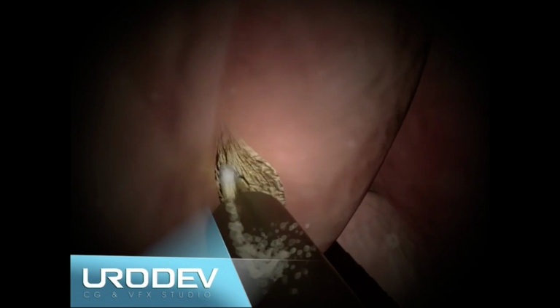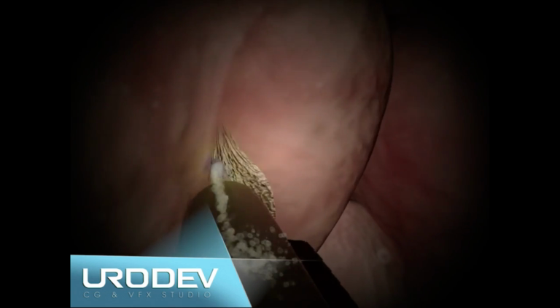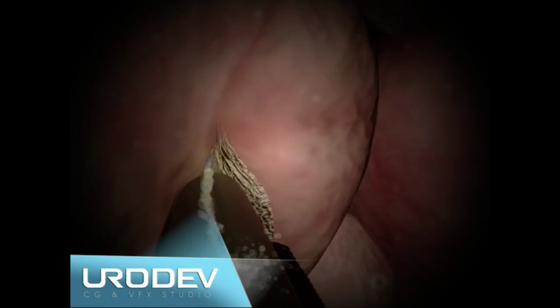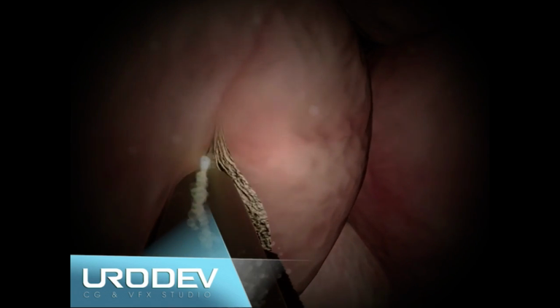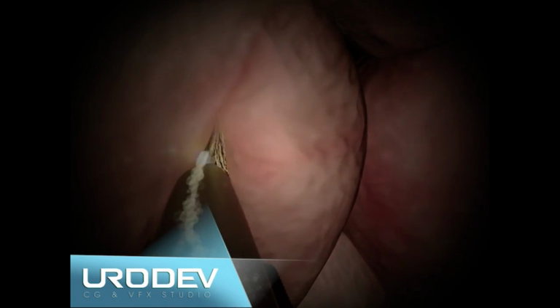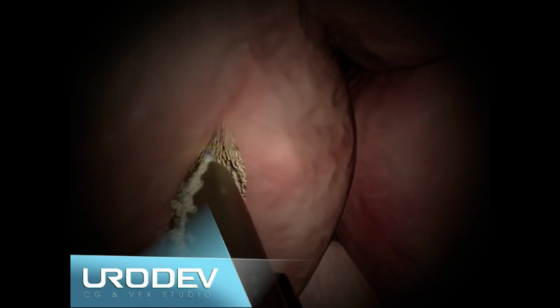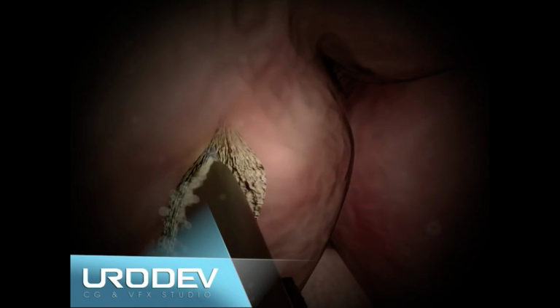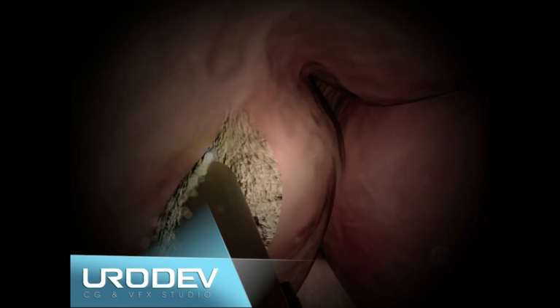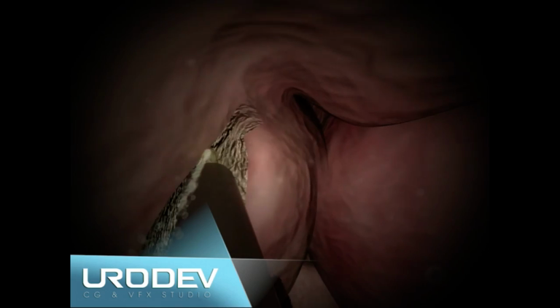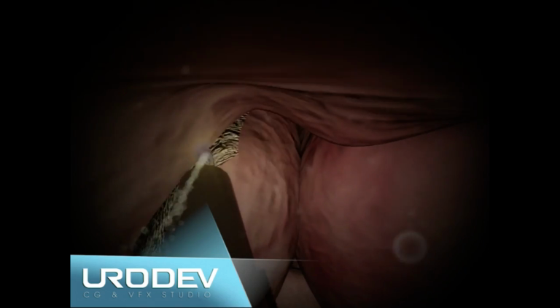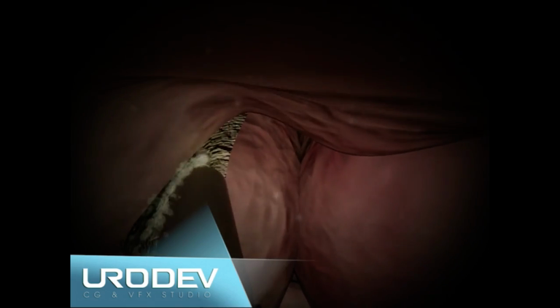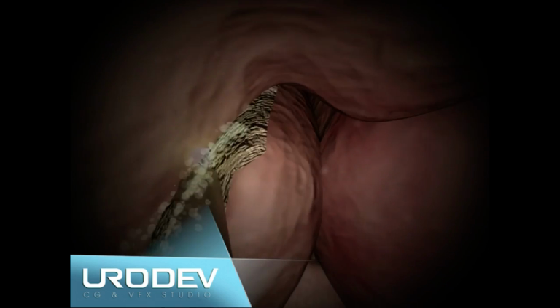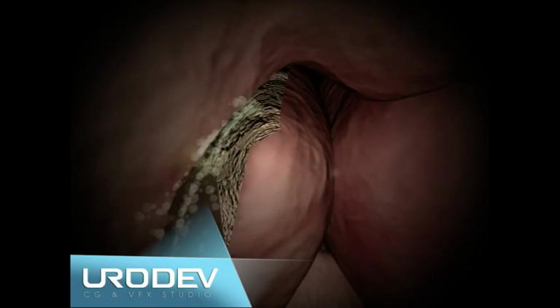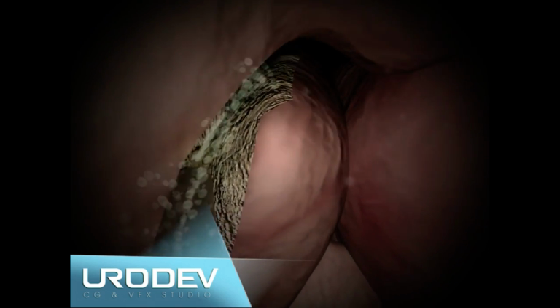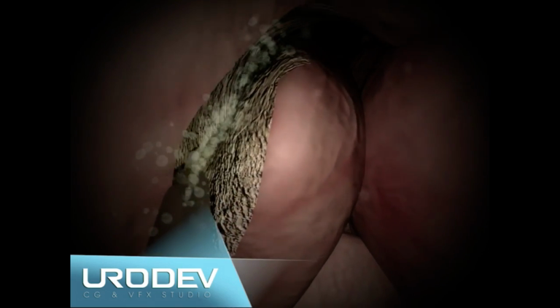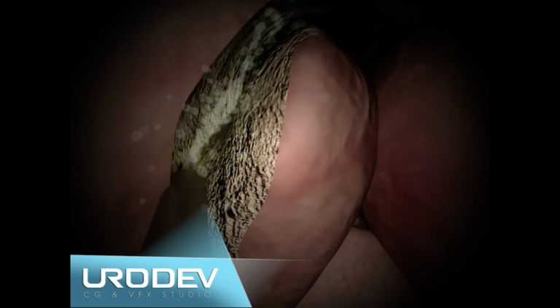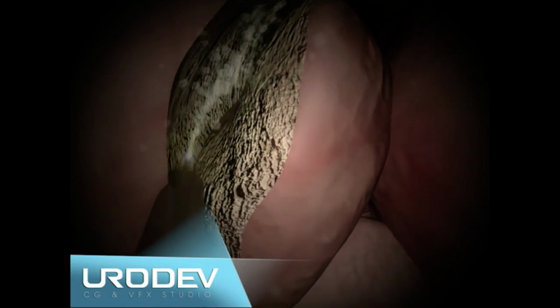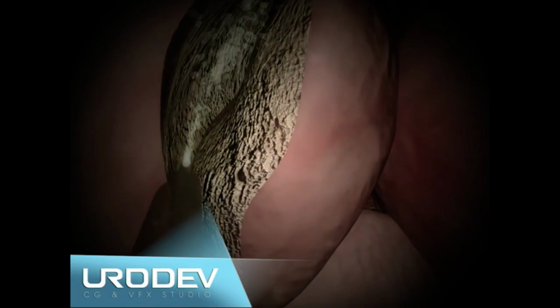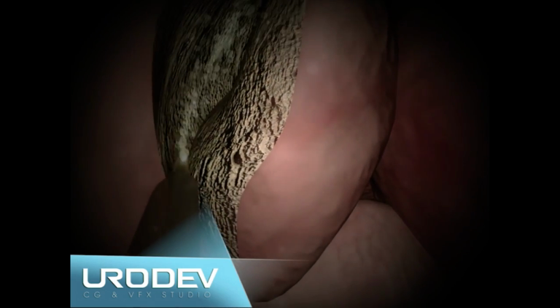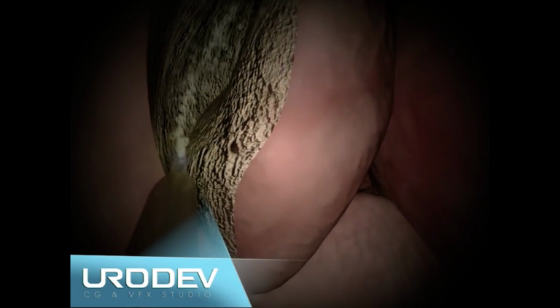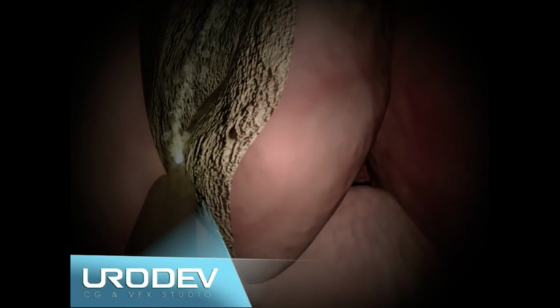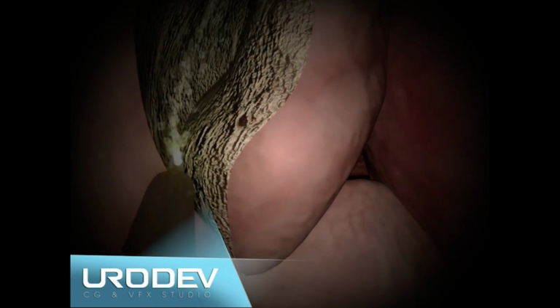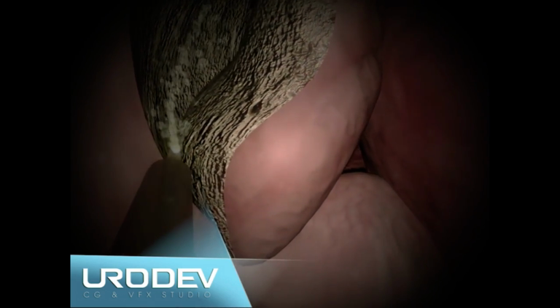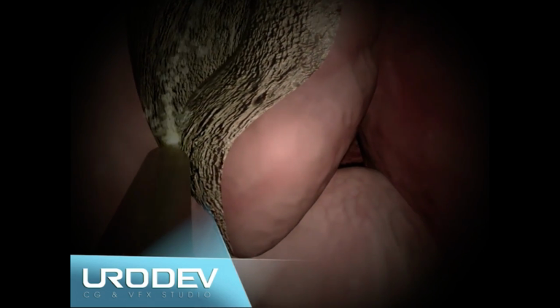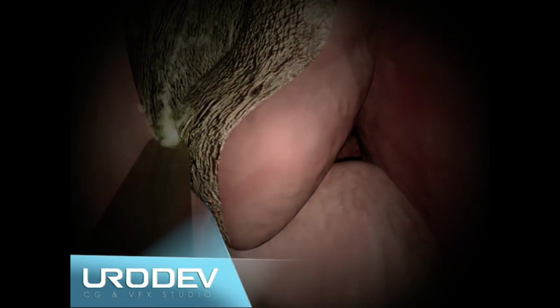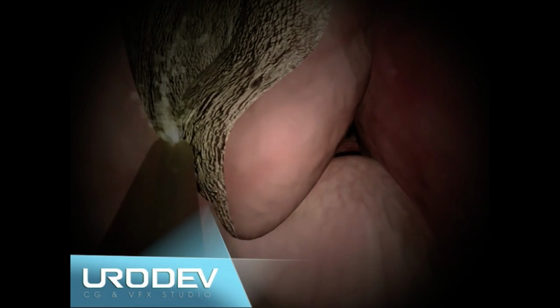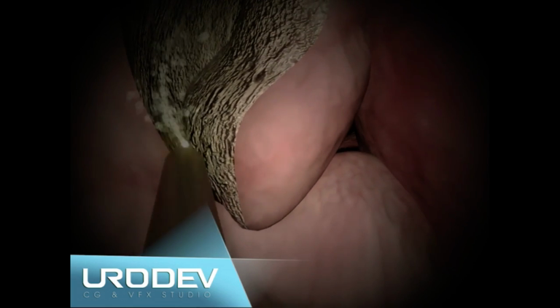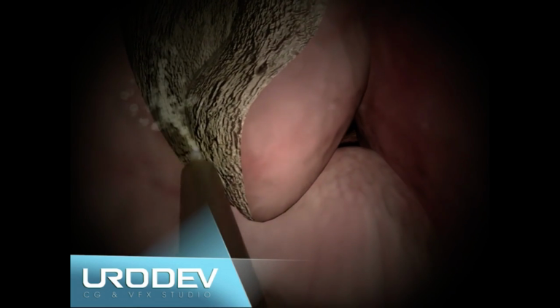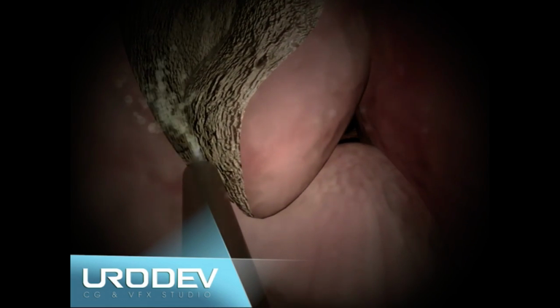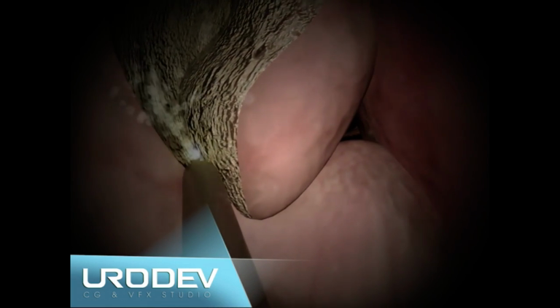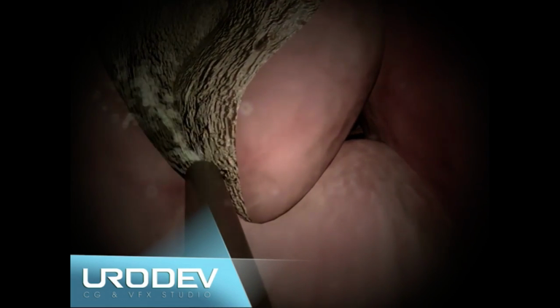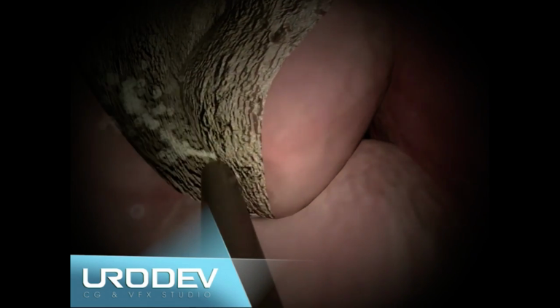The laser shaft dissects hyperplastic tissue from the capsule, developing an existing dissection plane. Prostatic tissue will finally be pushed into the bladder.